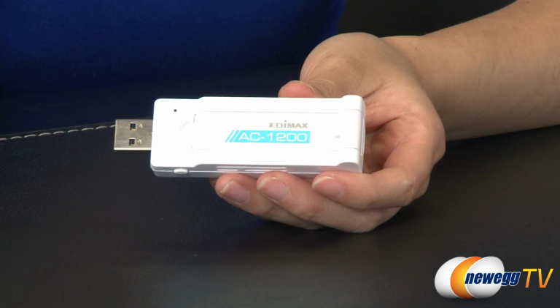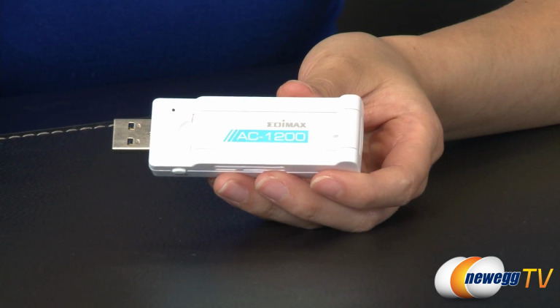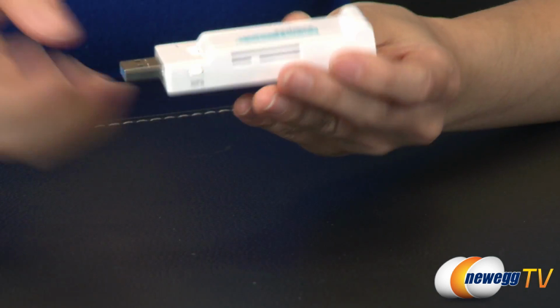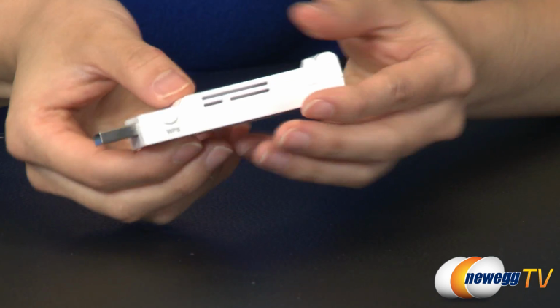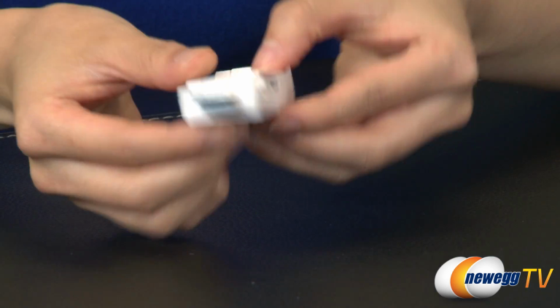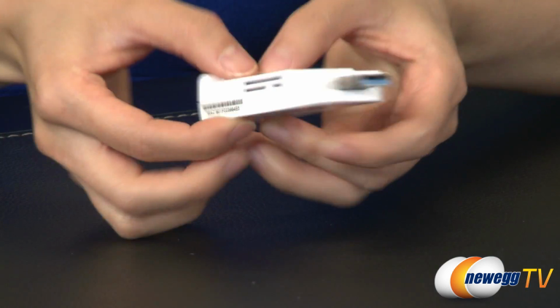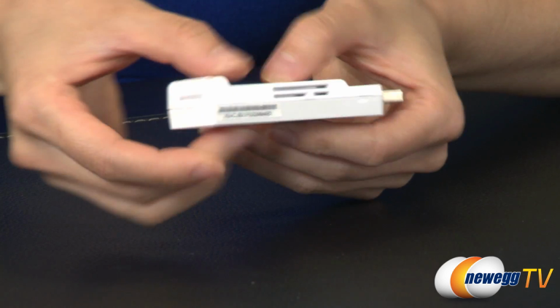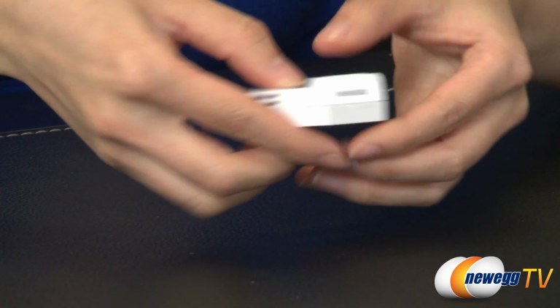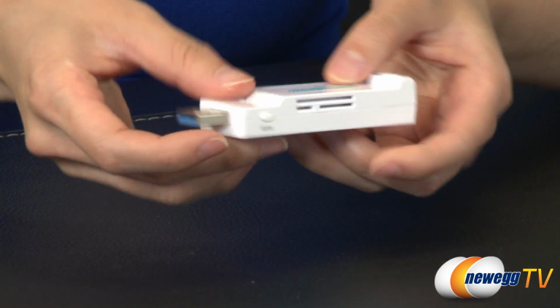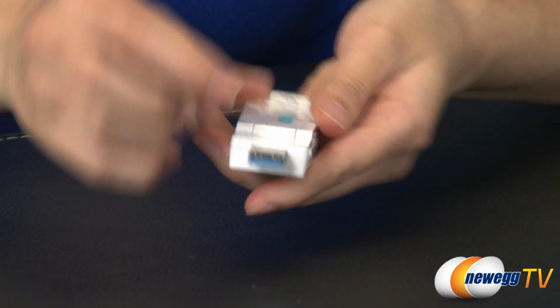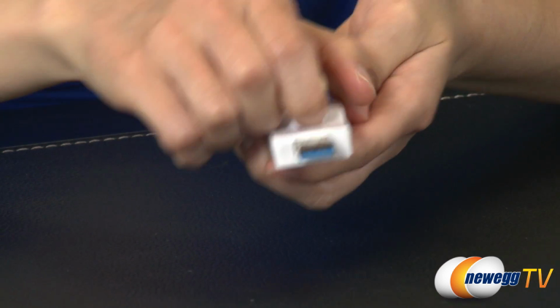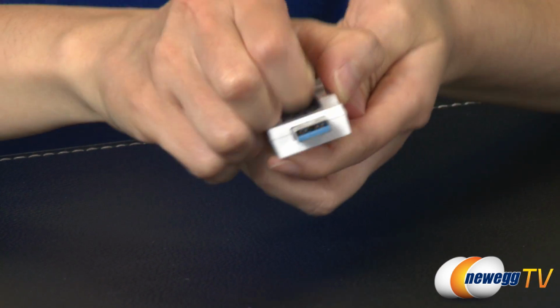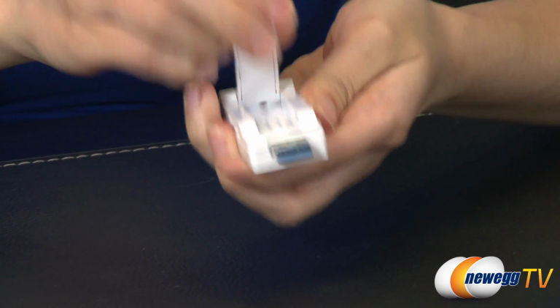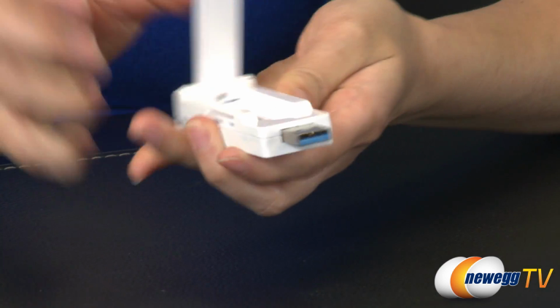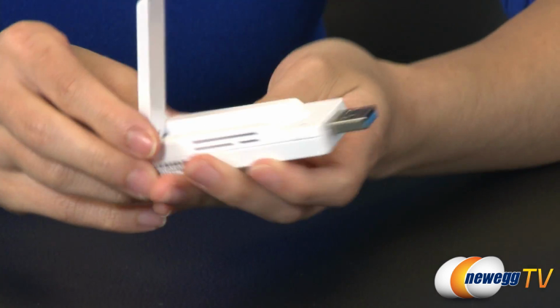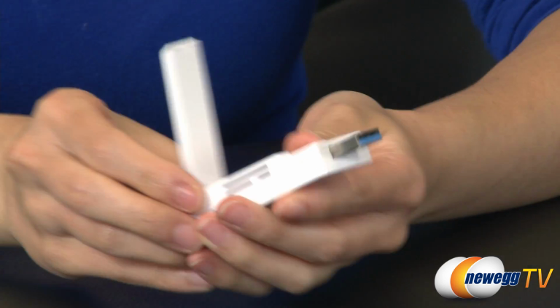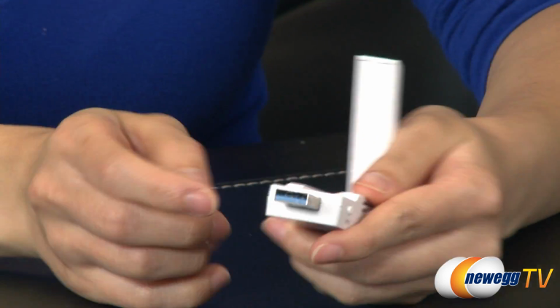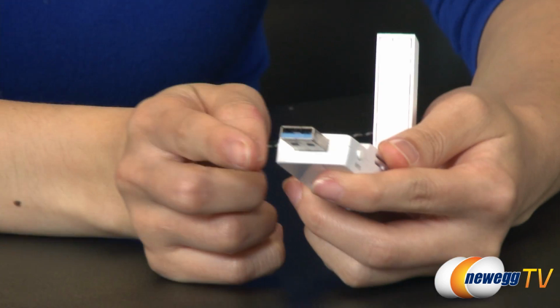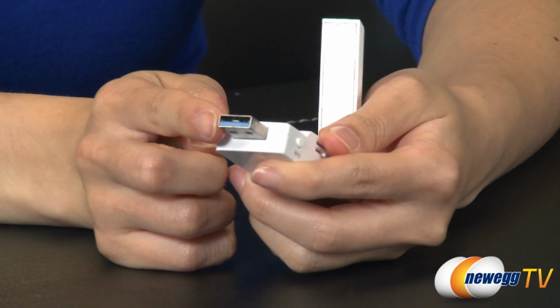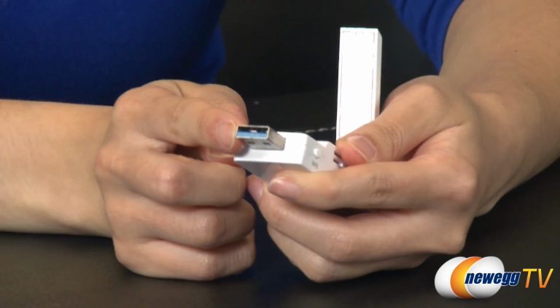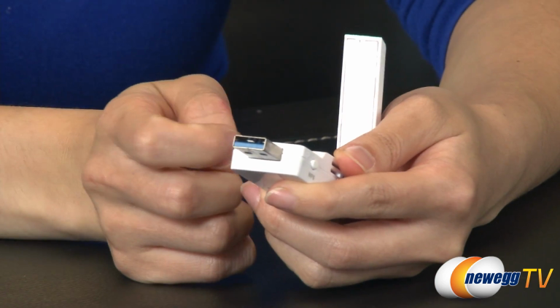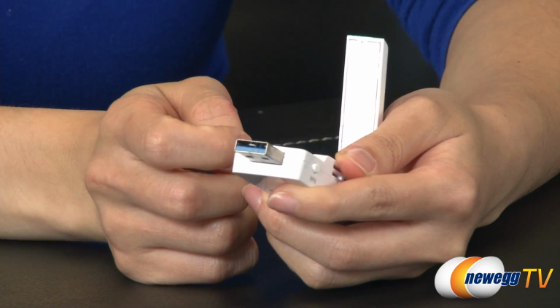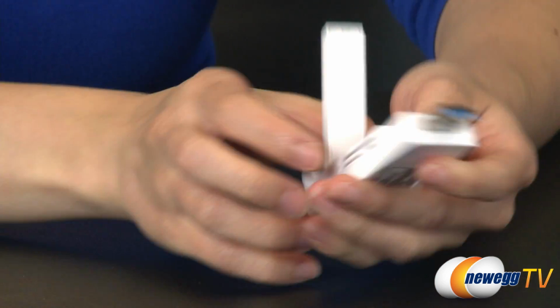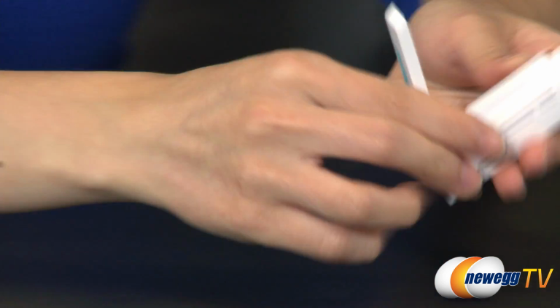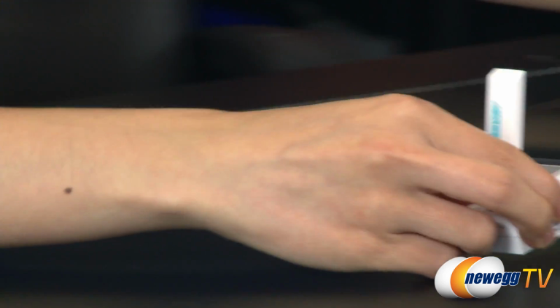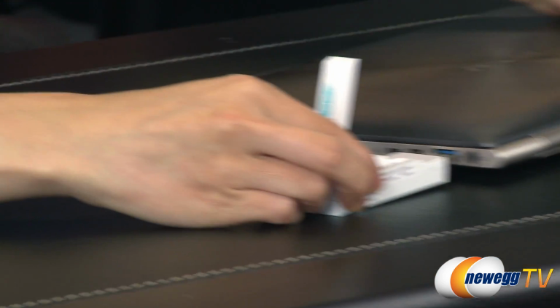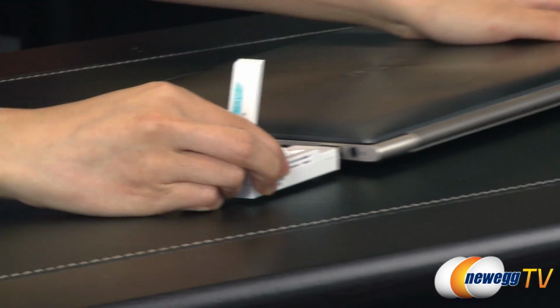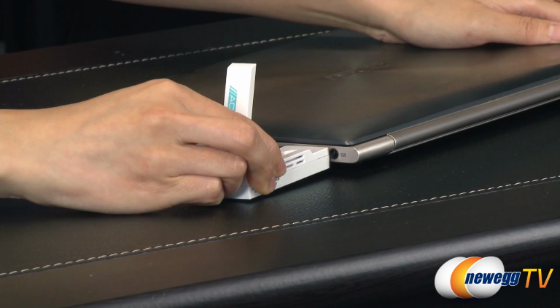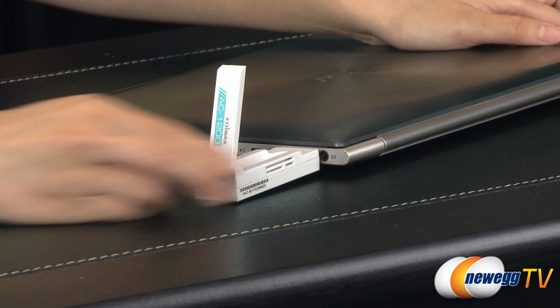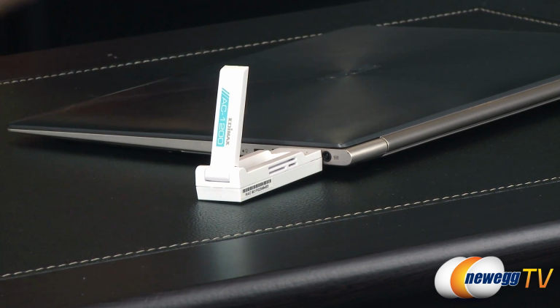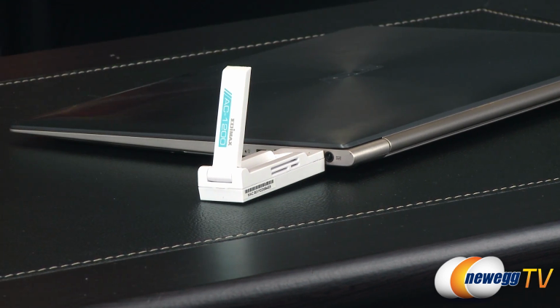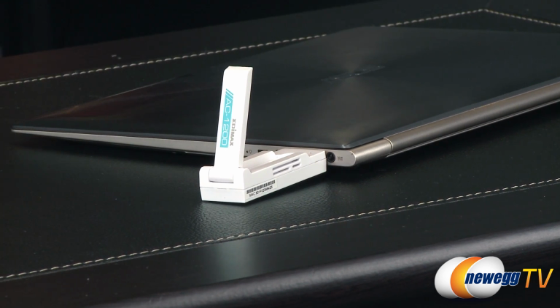This wireless adapter also features USB 3.0, allowing for much faster data transmission rates. Its dual bands provide concurrent speeds of up to 300 megabits per second on the 2.4 gigahertz band and 867 megabits per second on the 5 gigahertz band.